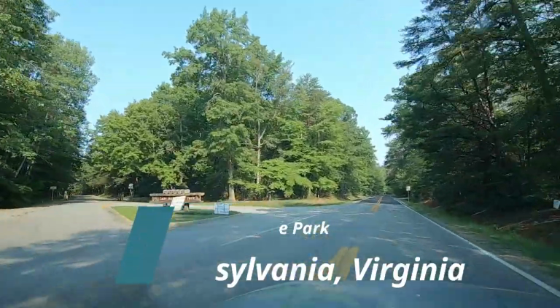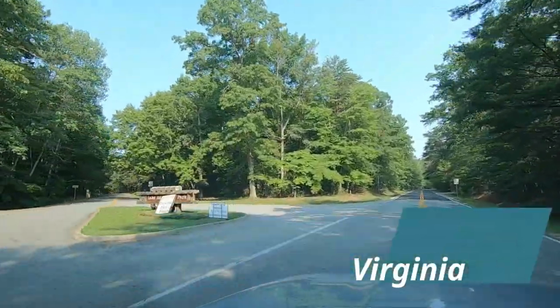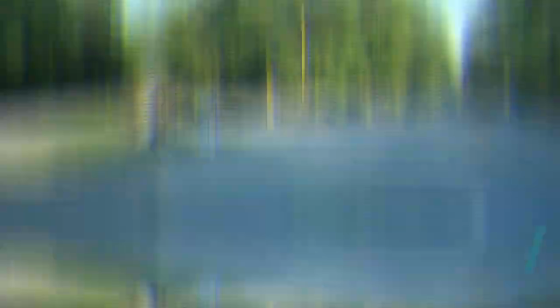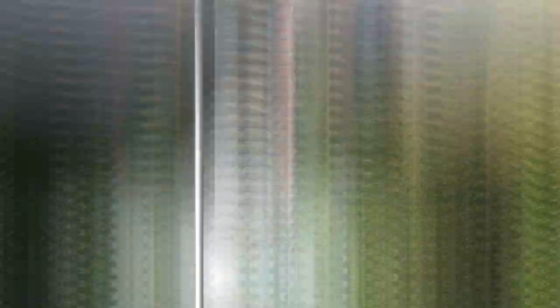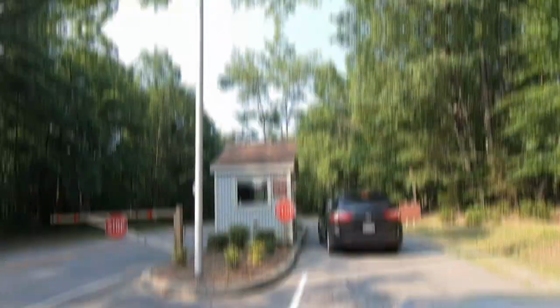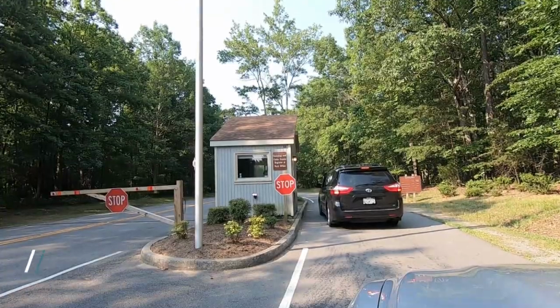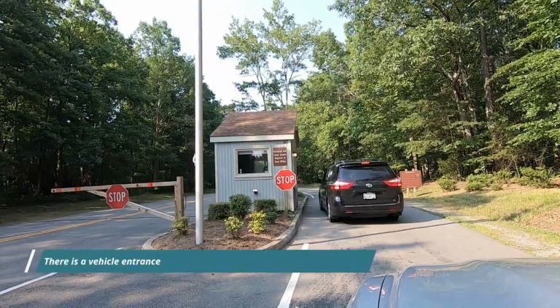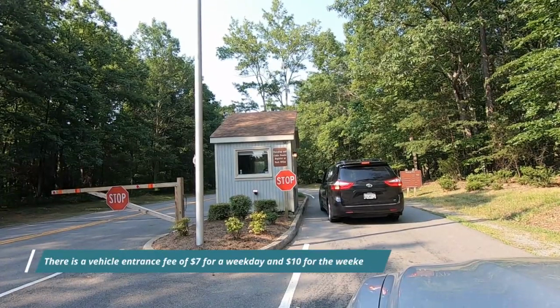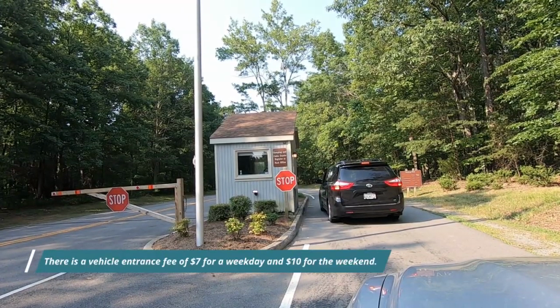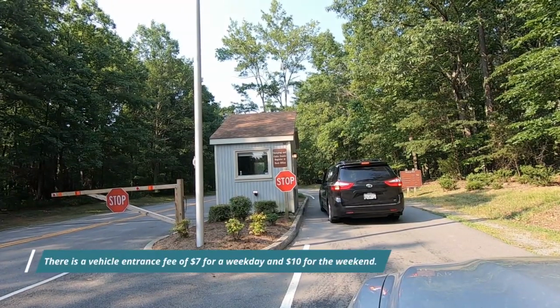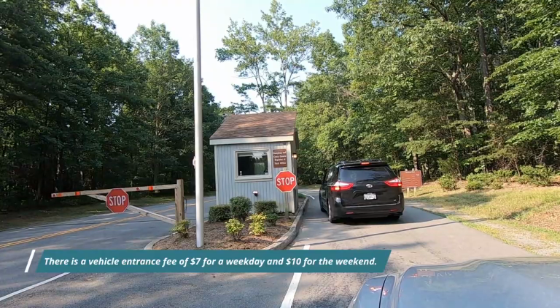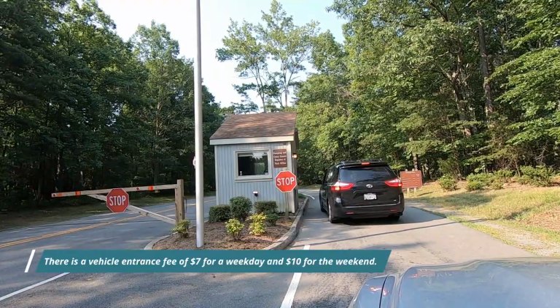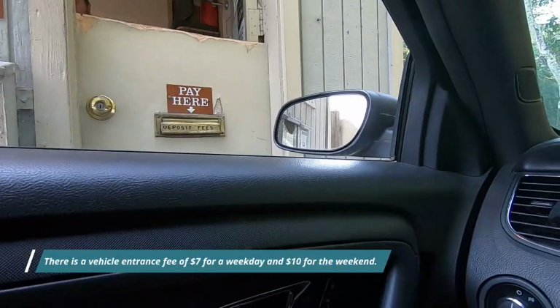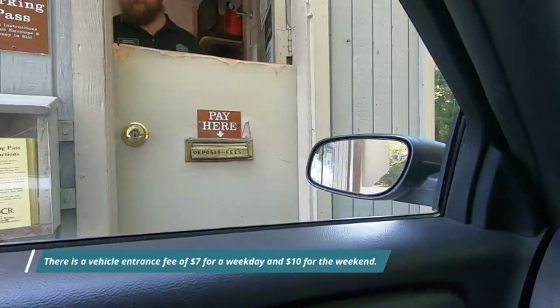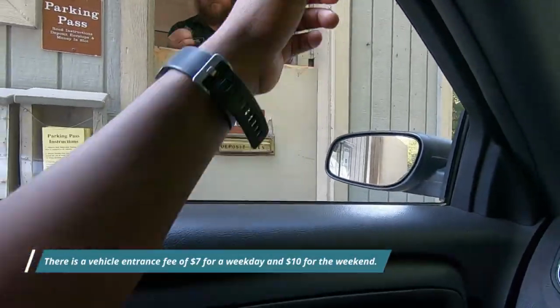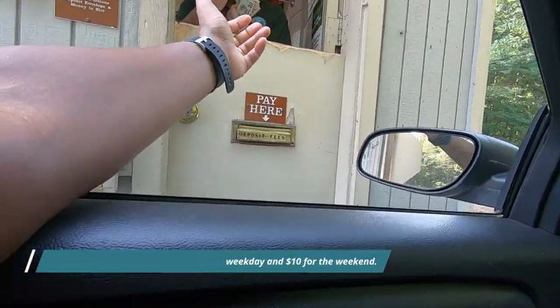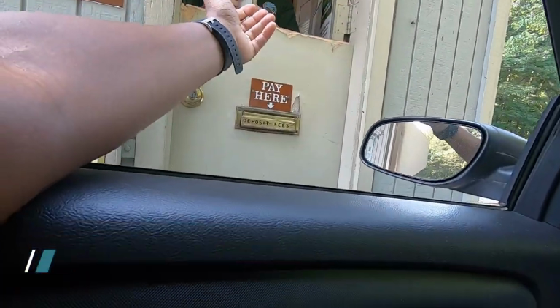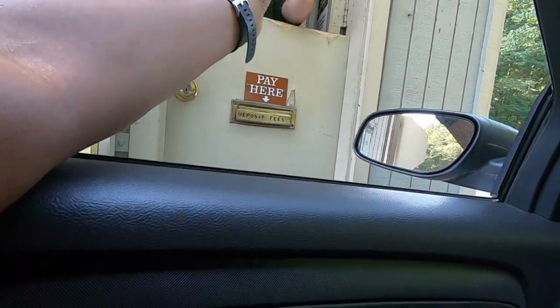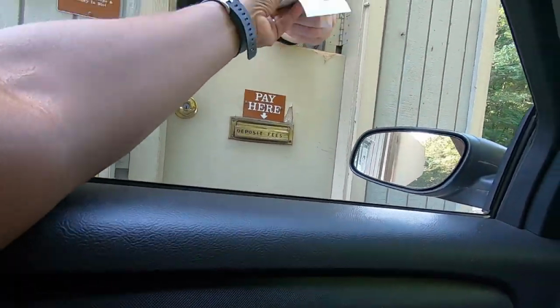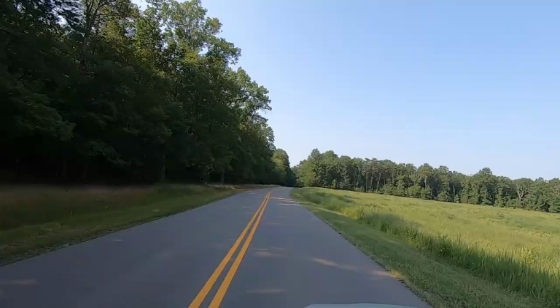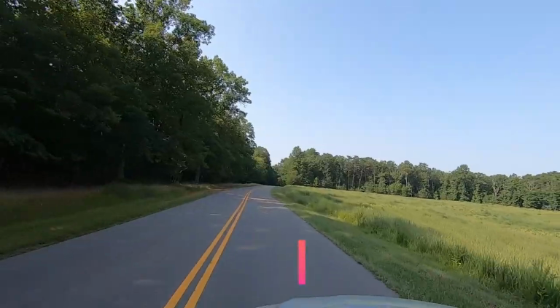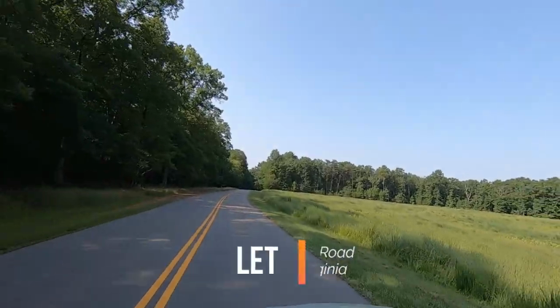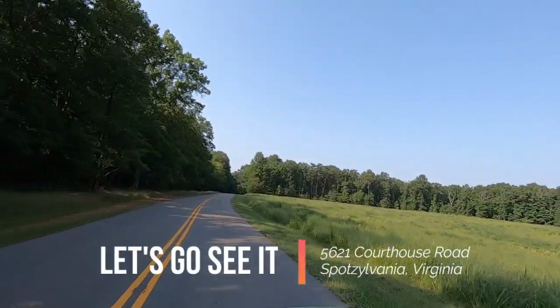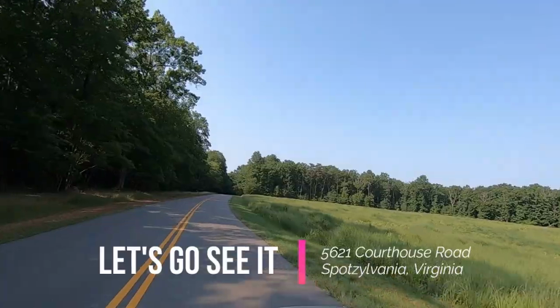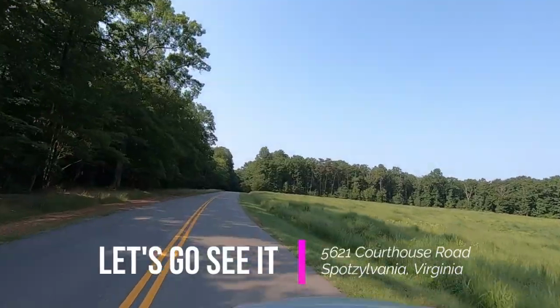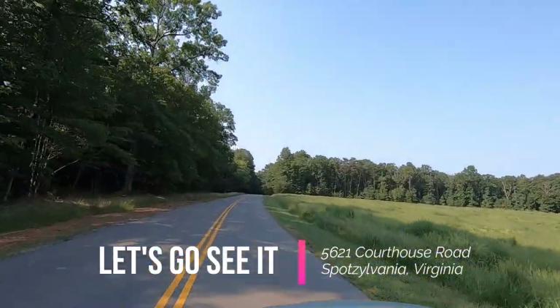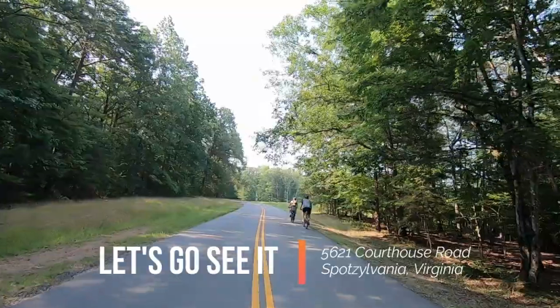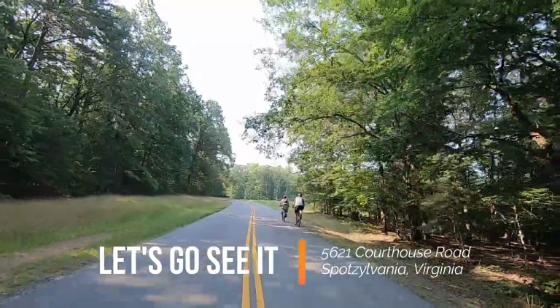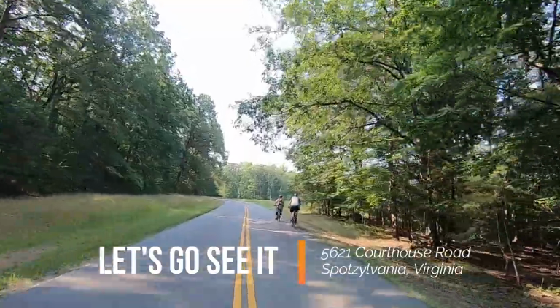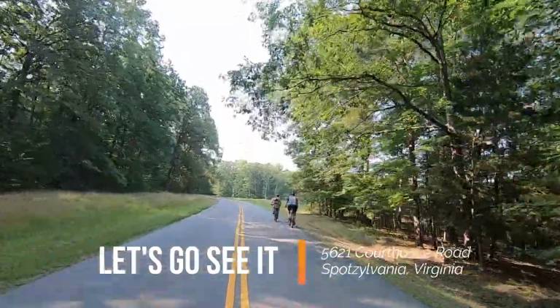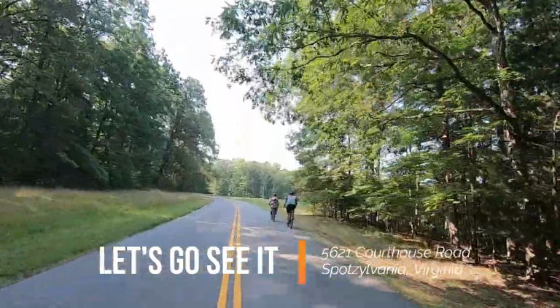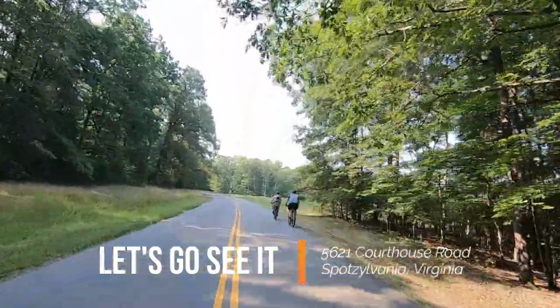Many parks are free — Lake Anna is not one of them. You have to pay to enter, and once you get inside, if you want to do various activities, you have to pay for those as well. I'm going to walk you through all of it so that you can understand exactly what to expect.